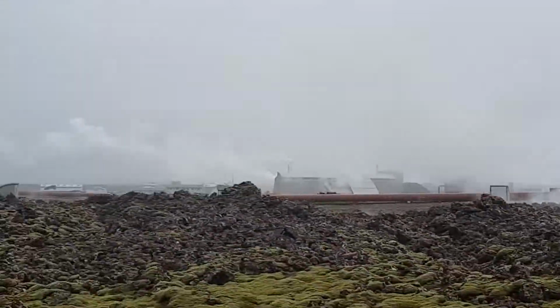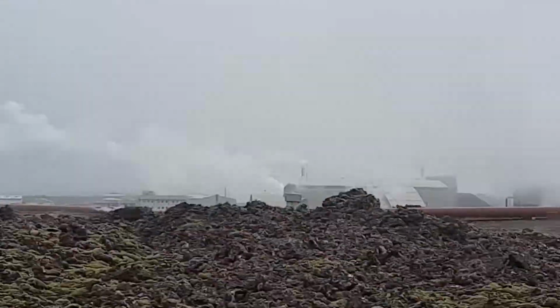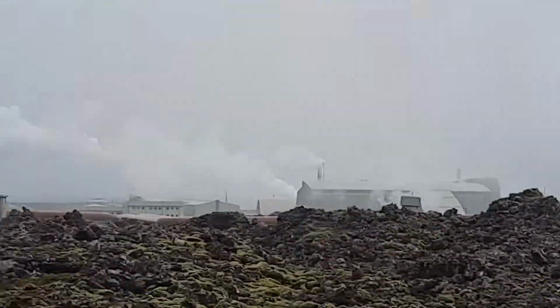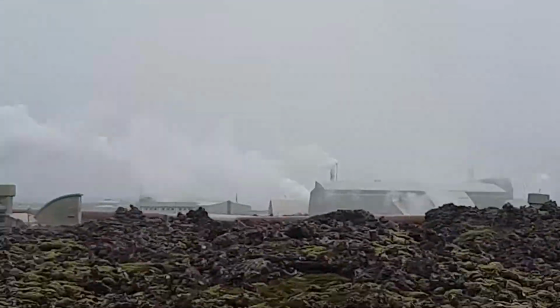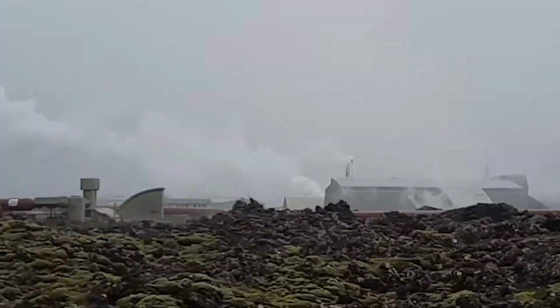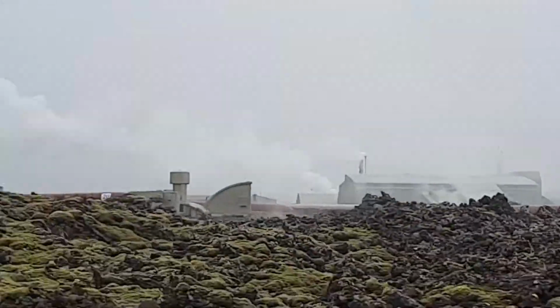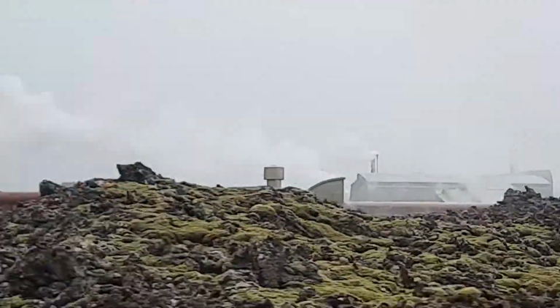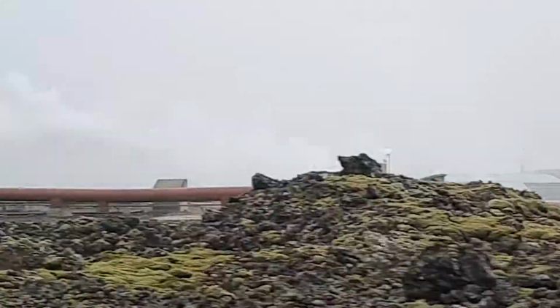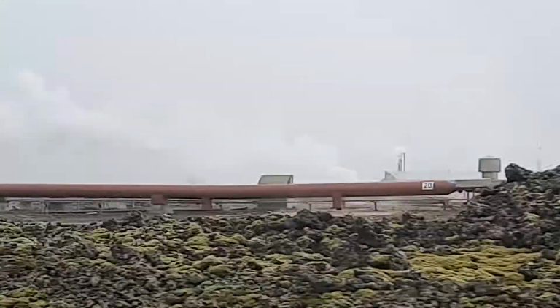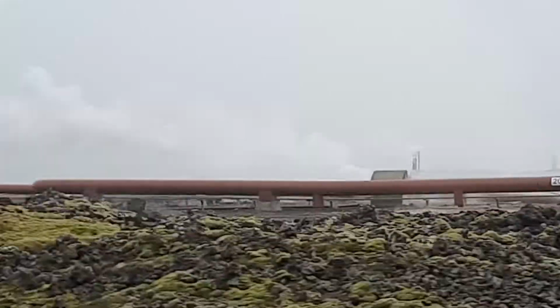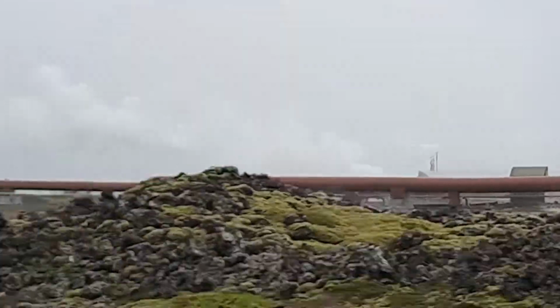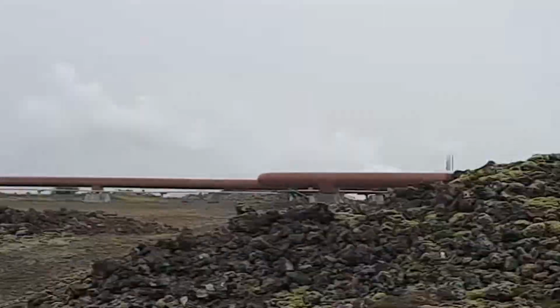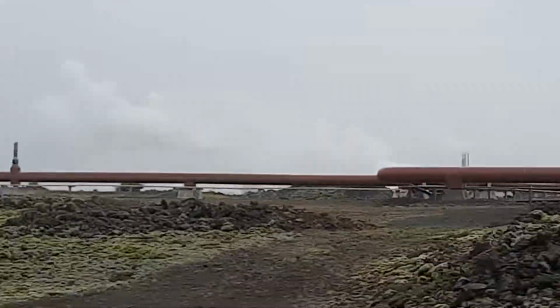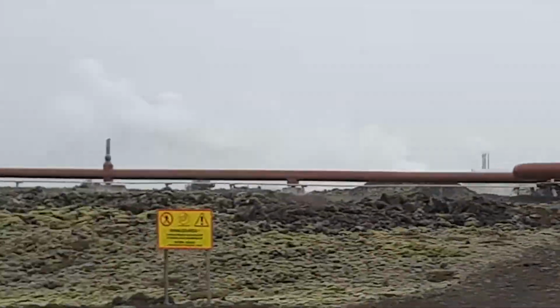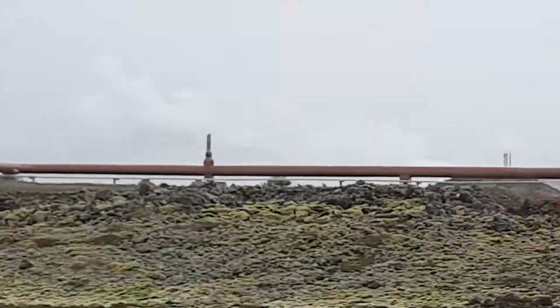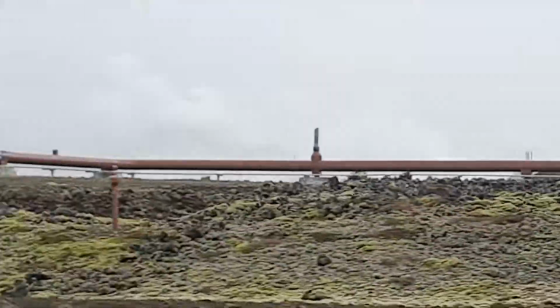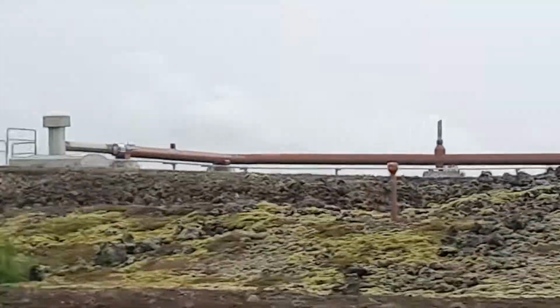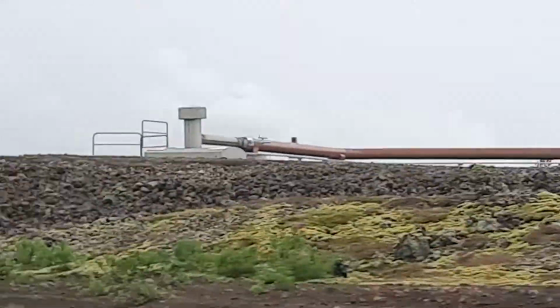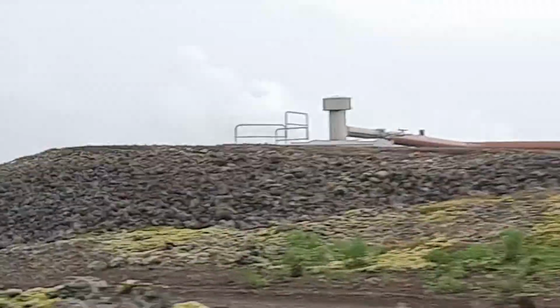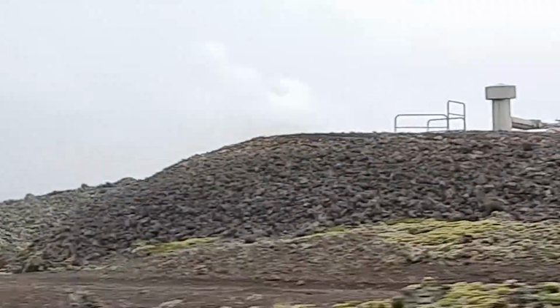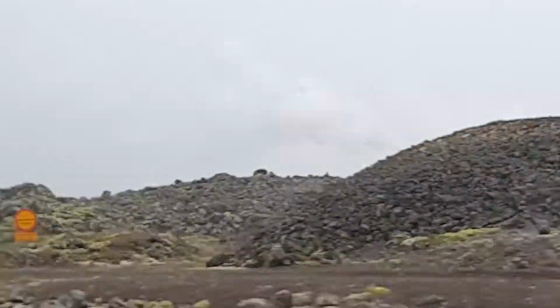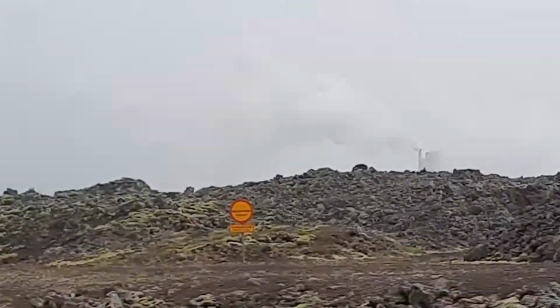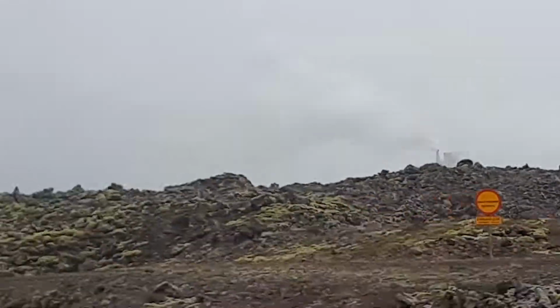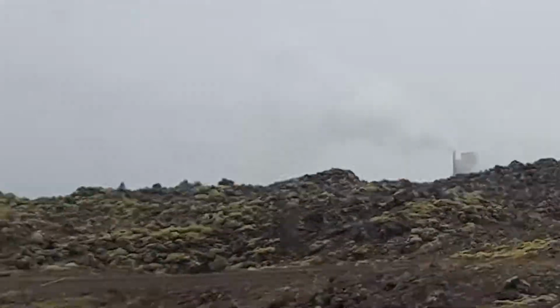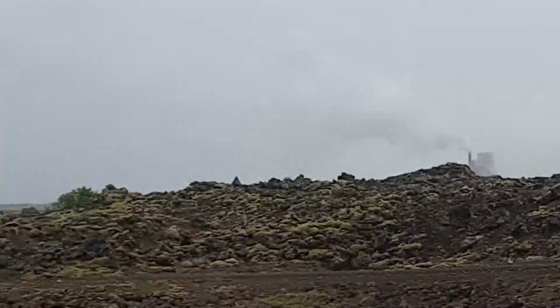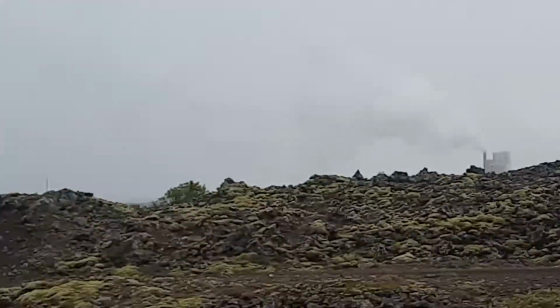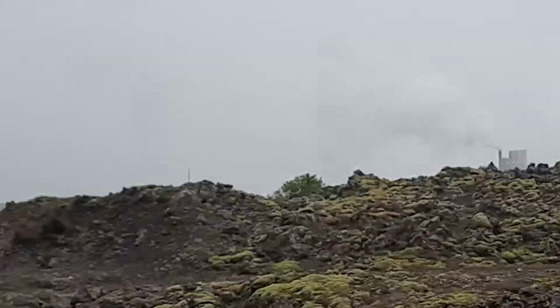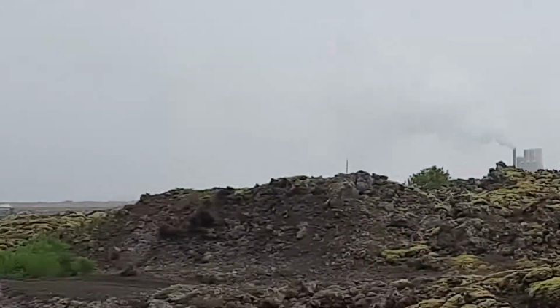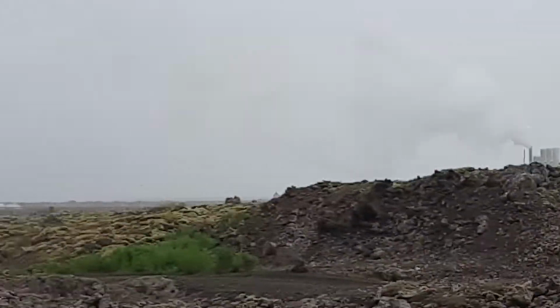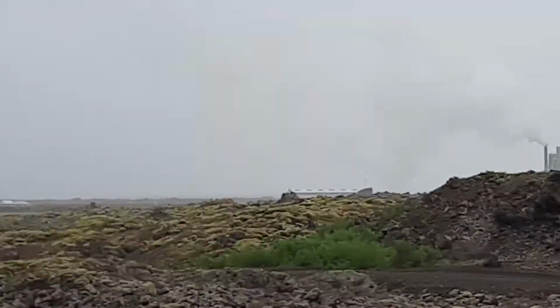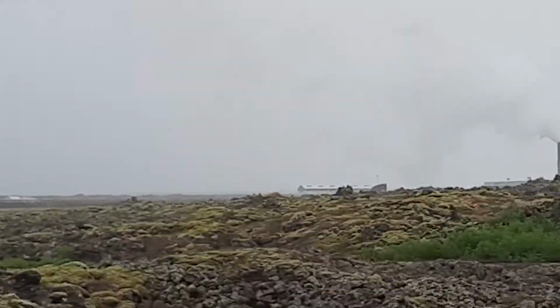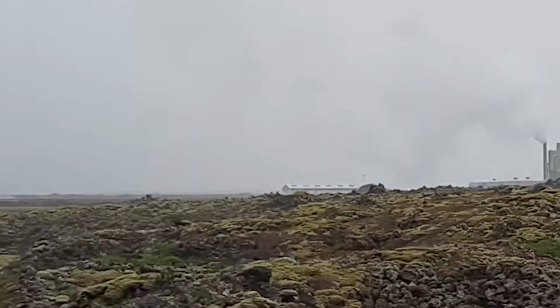Oh my god, I just opened the window — it smells! It smells so strongly. It's sulfur and water together that makes the smell.